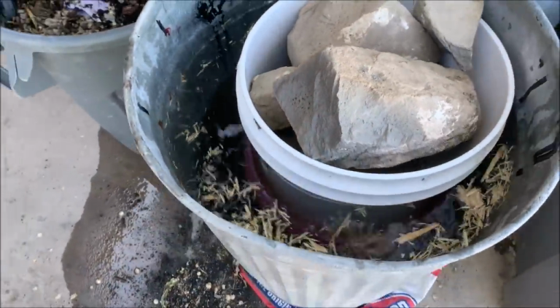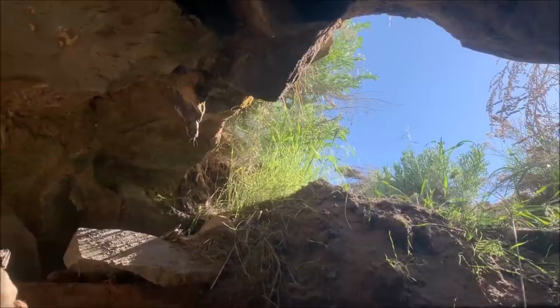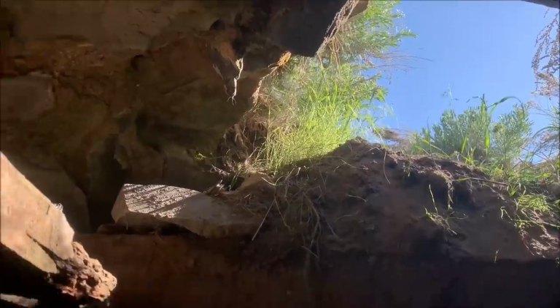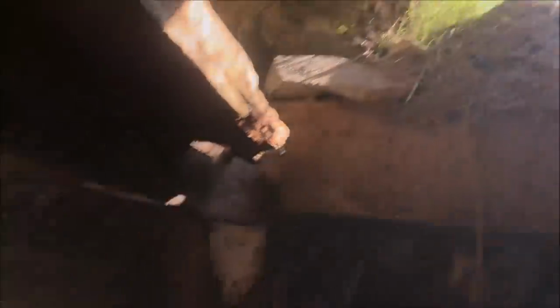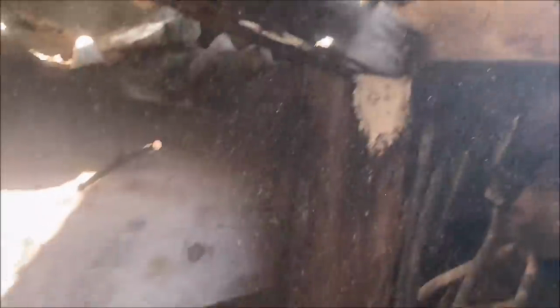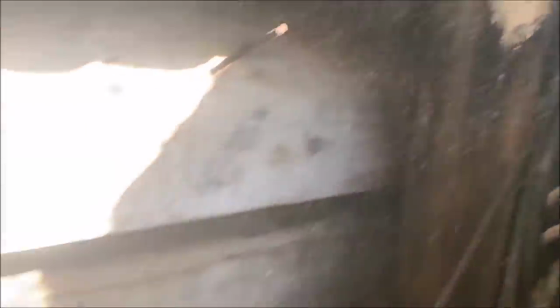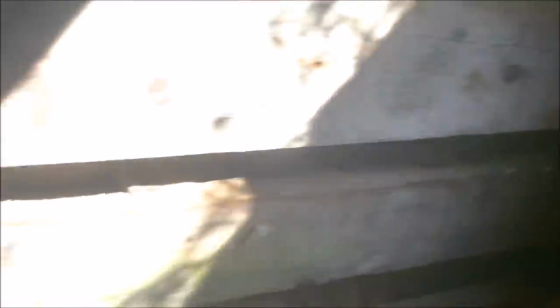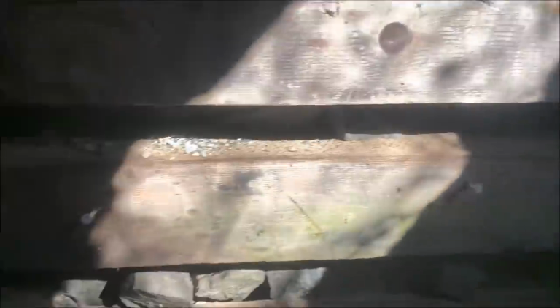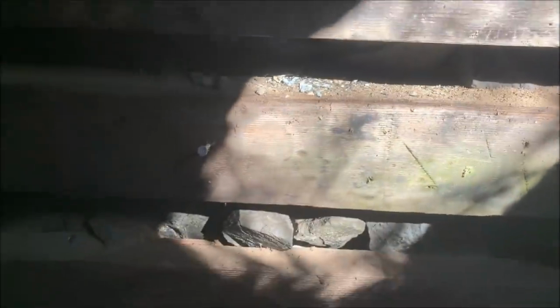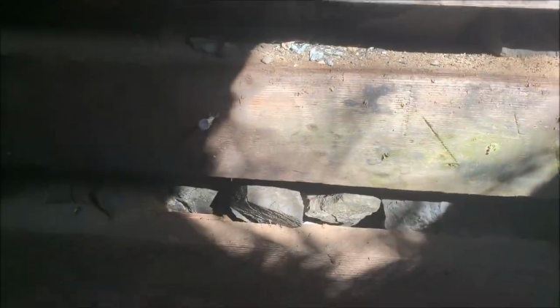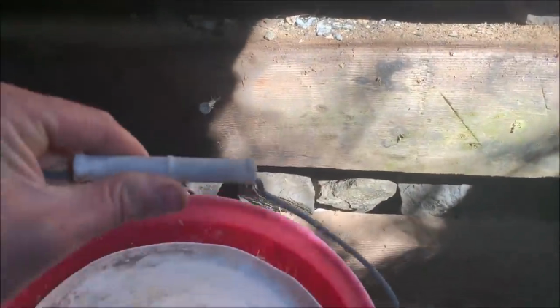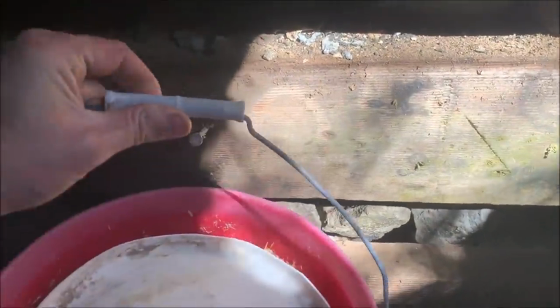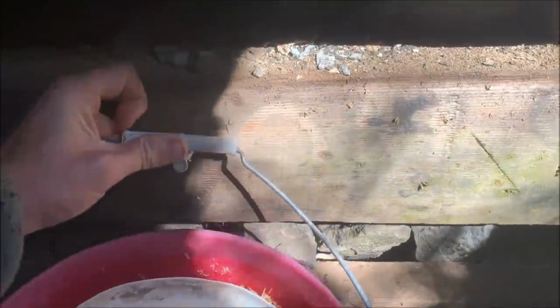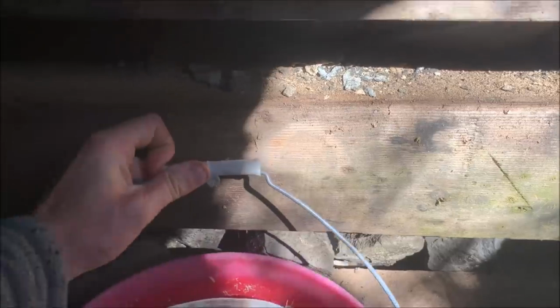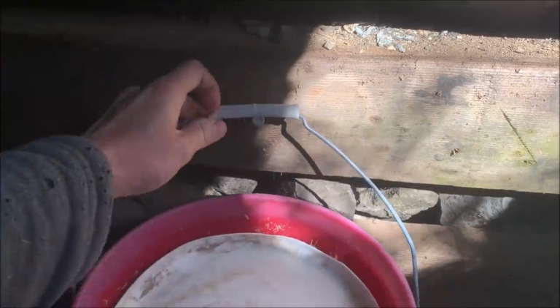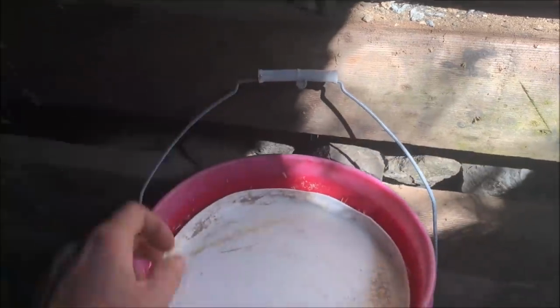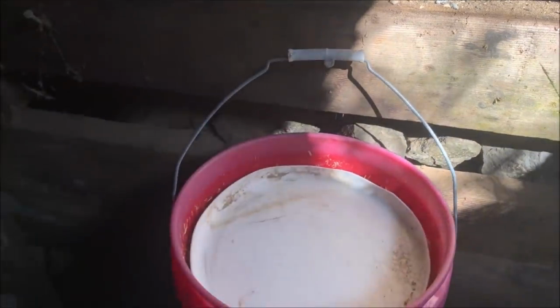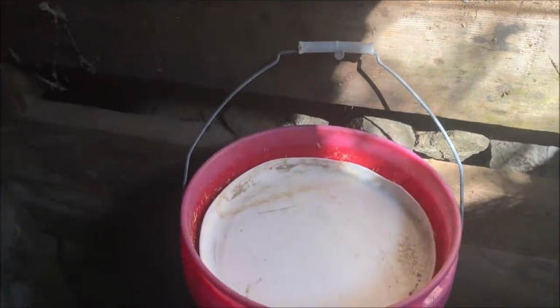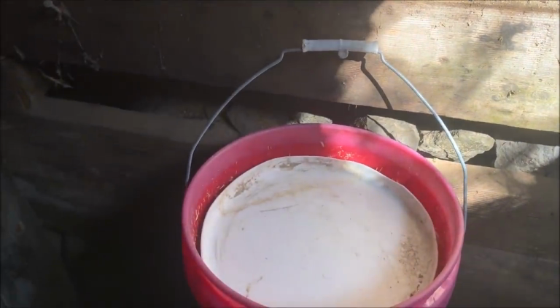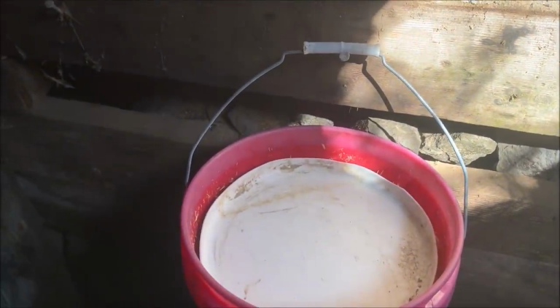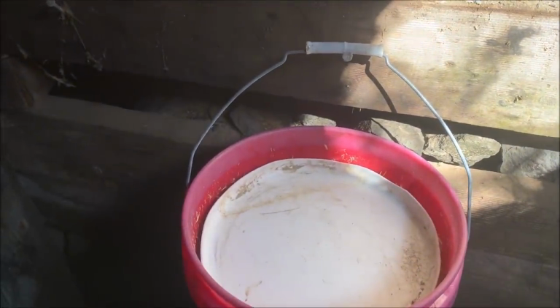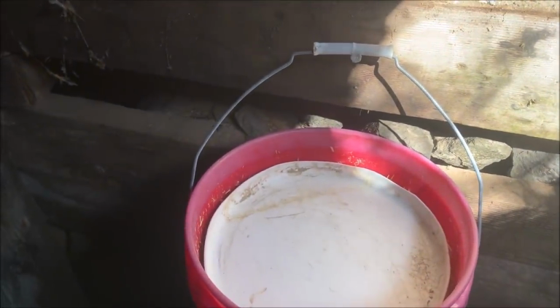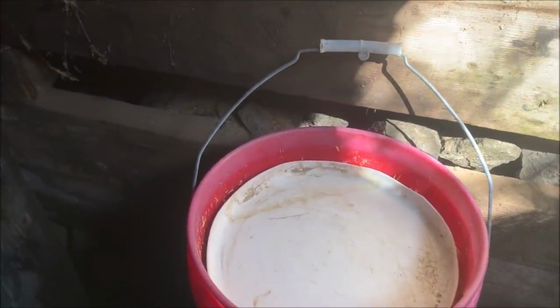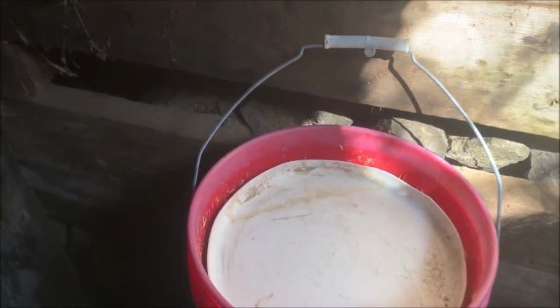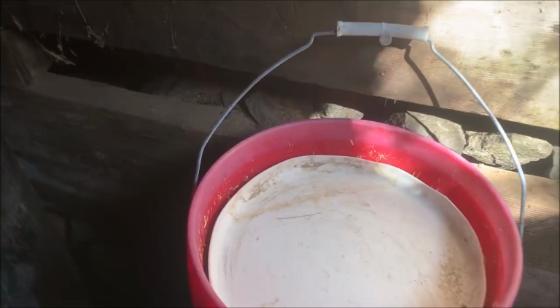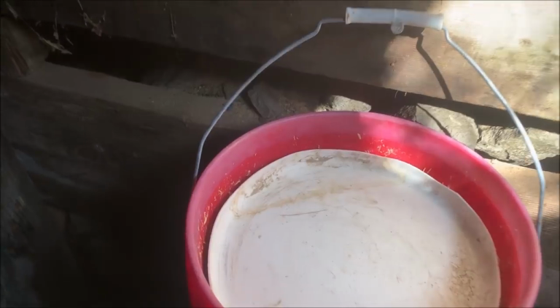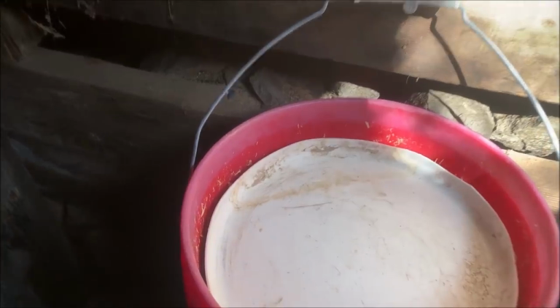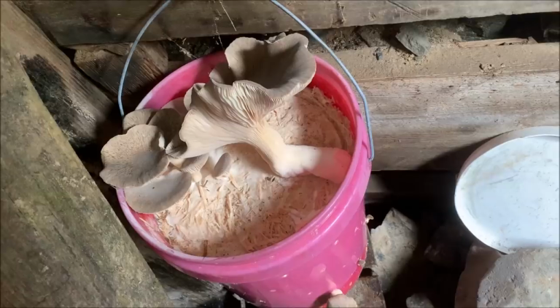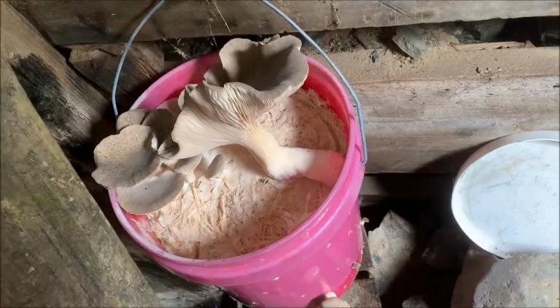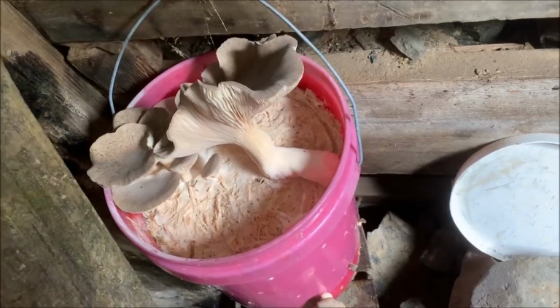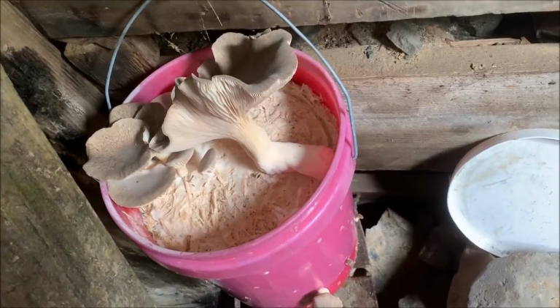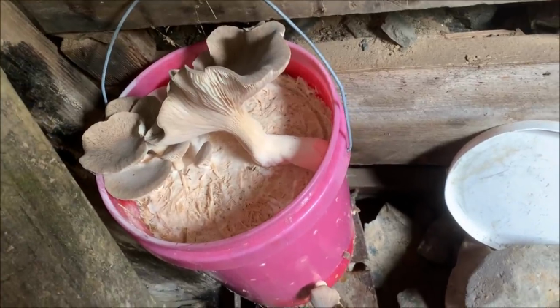Then I put the bucket in the entrance of an abandoned mine so it would be cool, damp, but also receive a little bit of sunlight. And a month later, I had mushrooms.